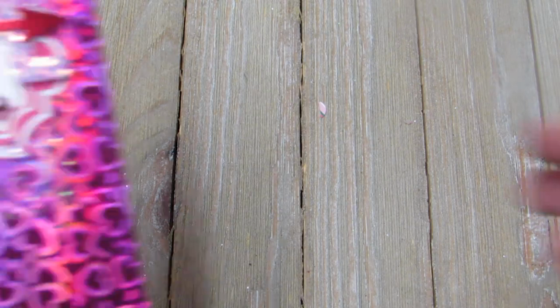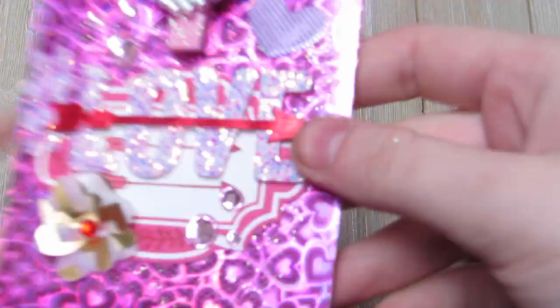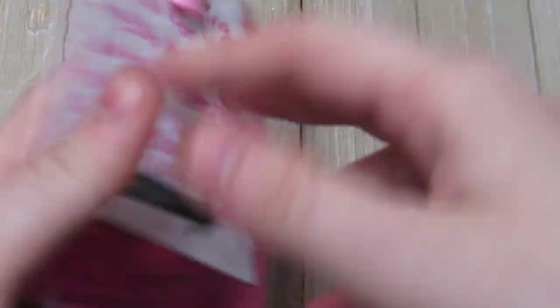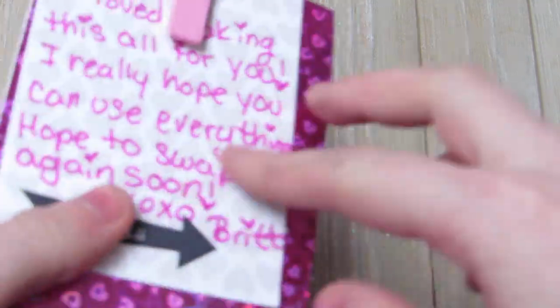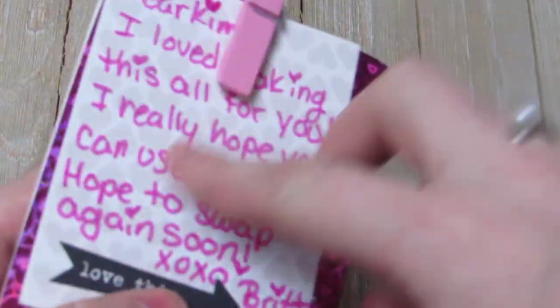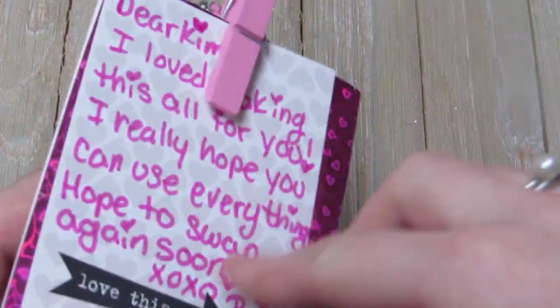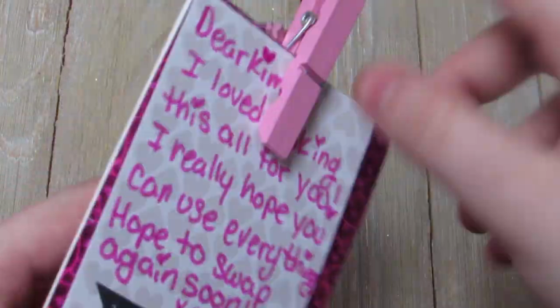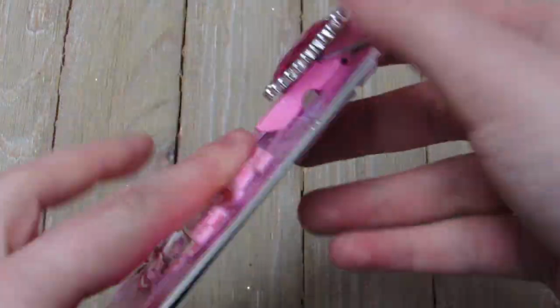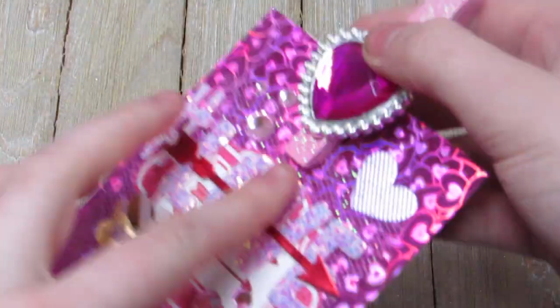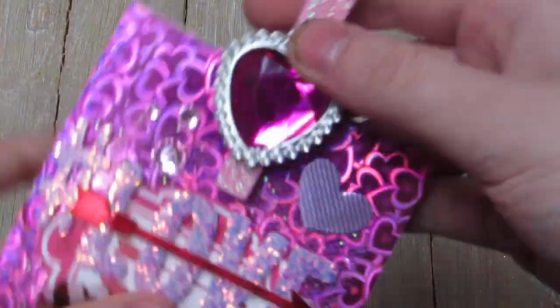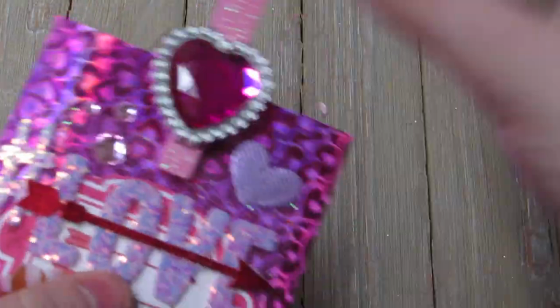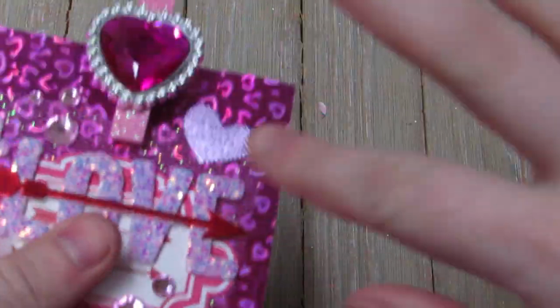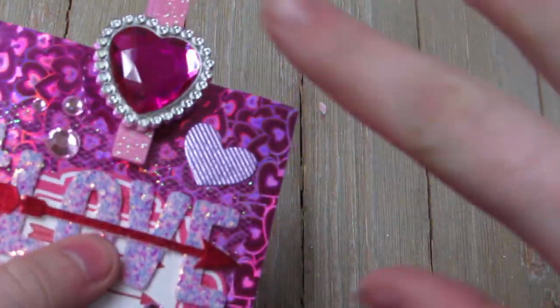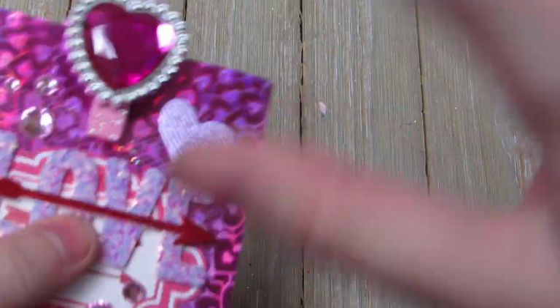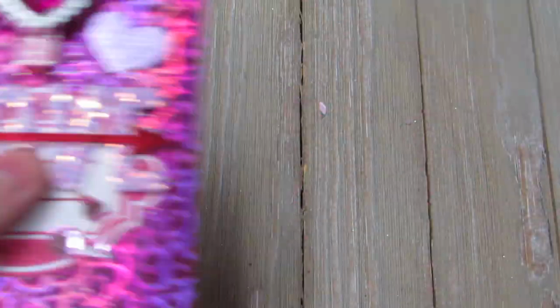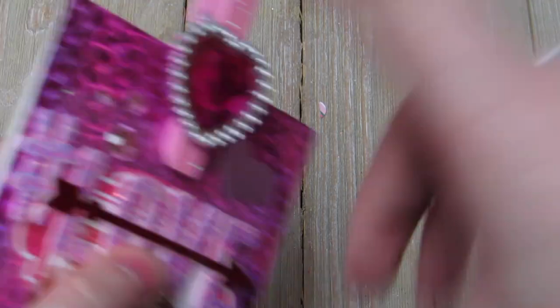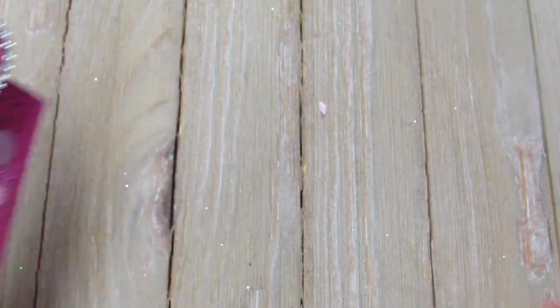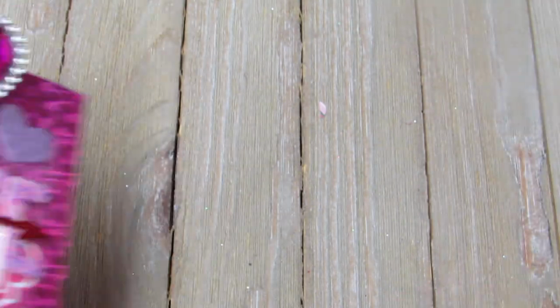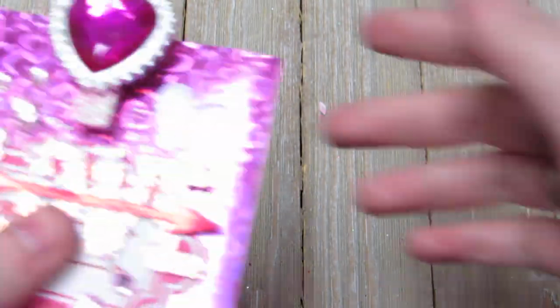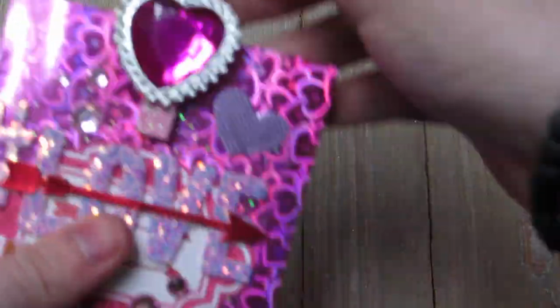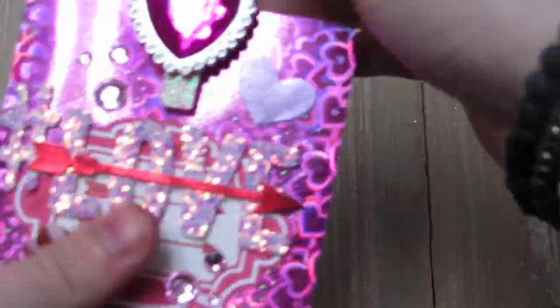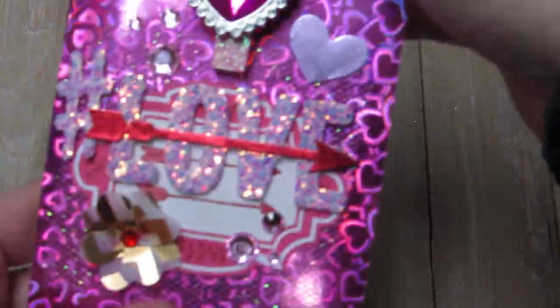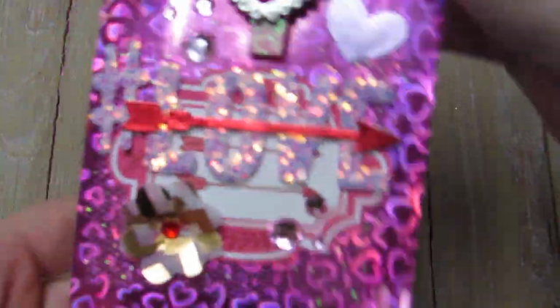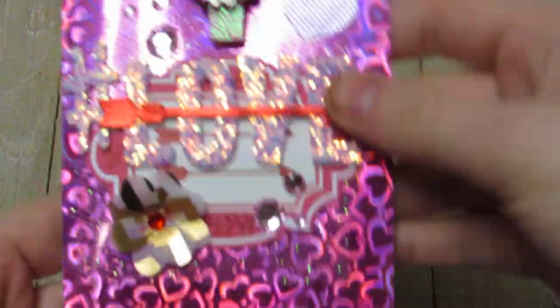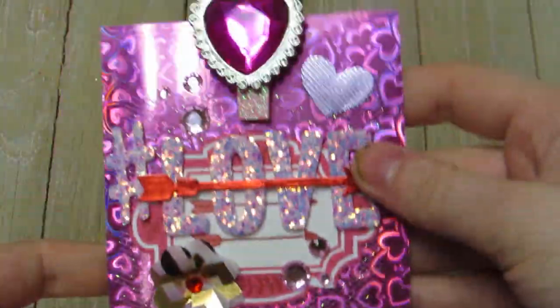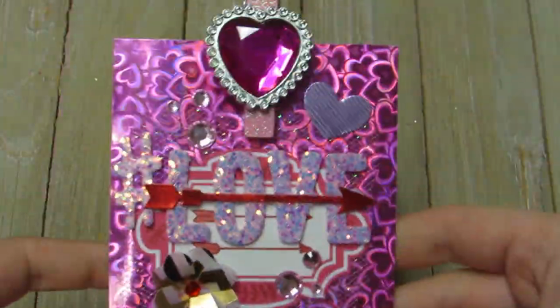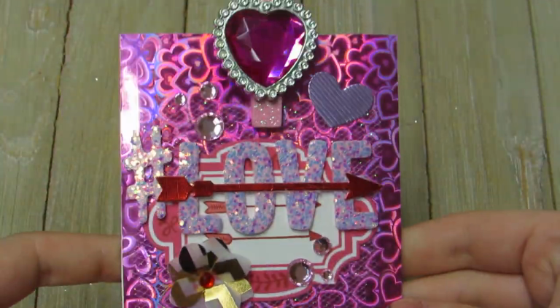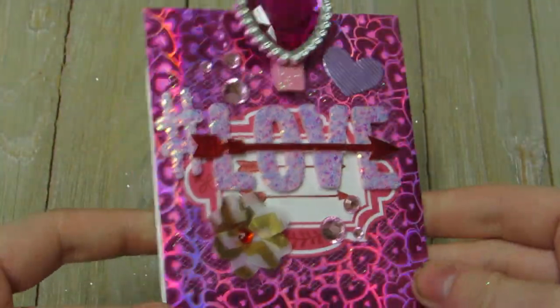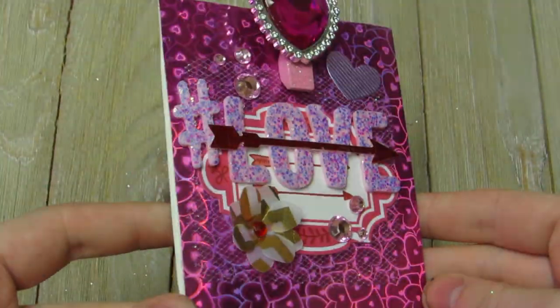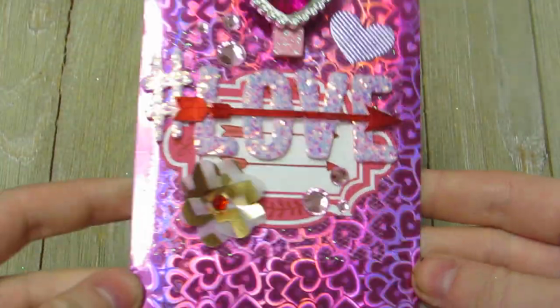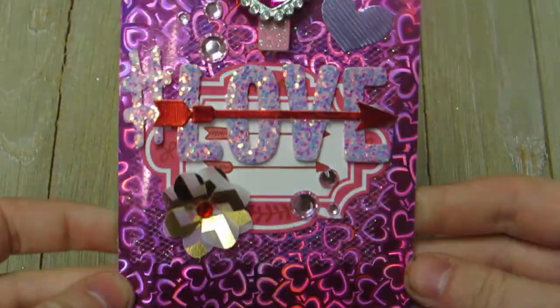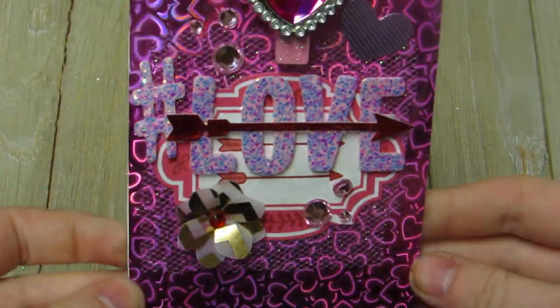I did attach a little note to her on the back, and when she opens it I have a letter for her, but this is the card.